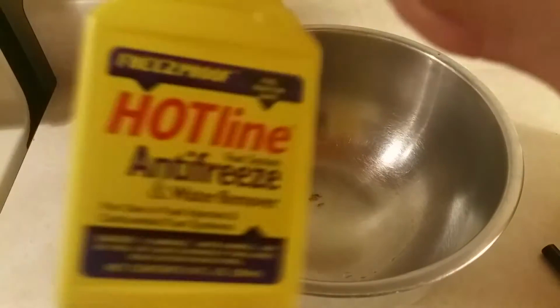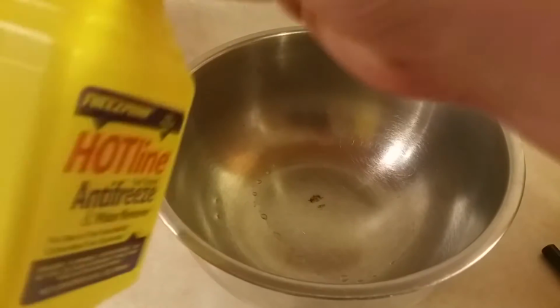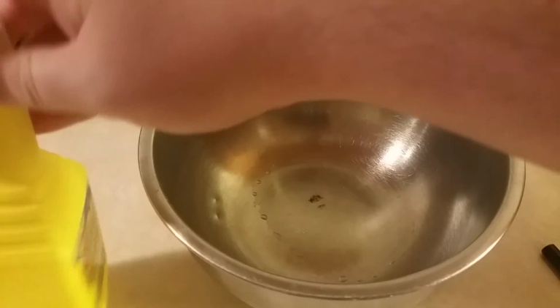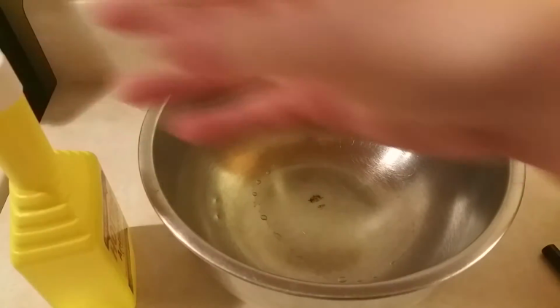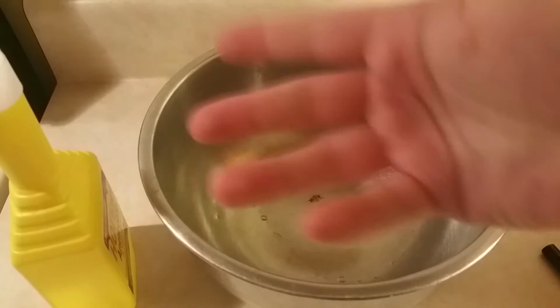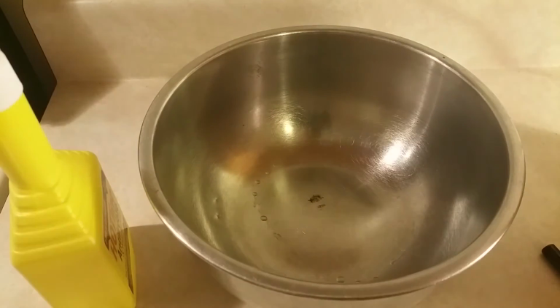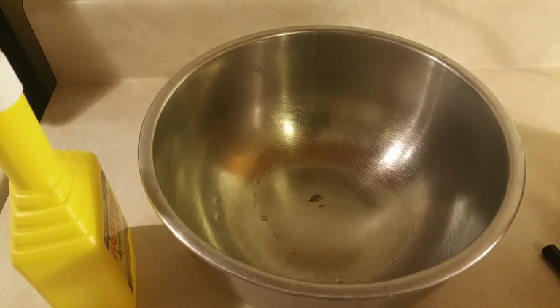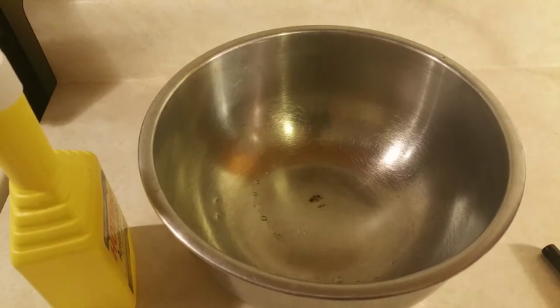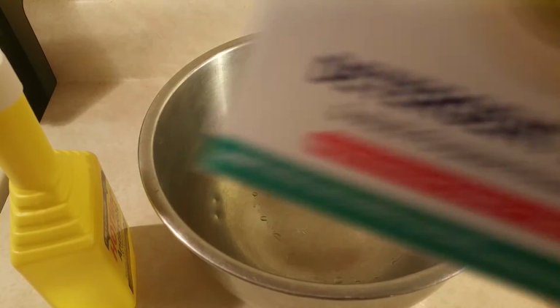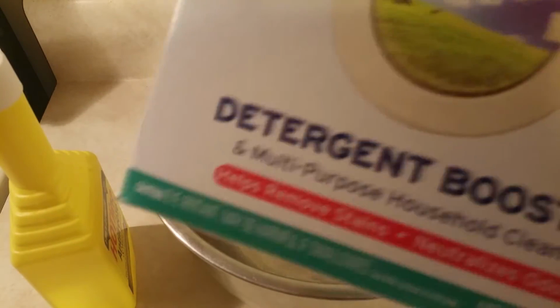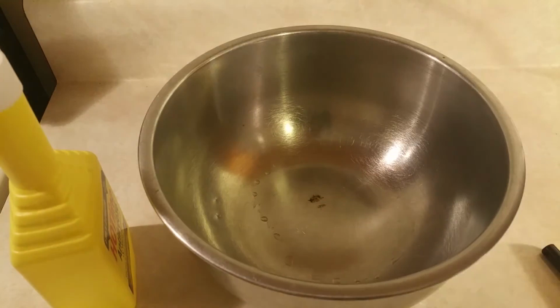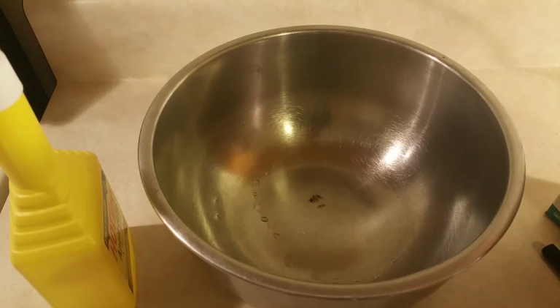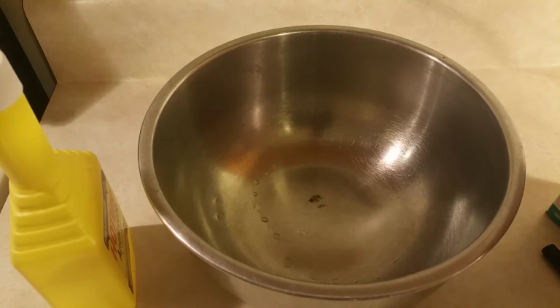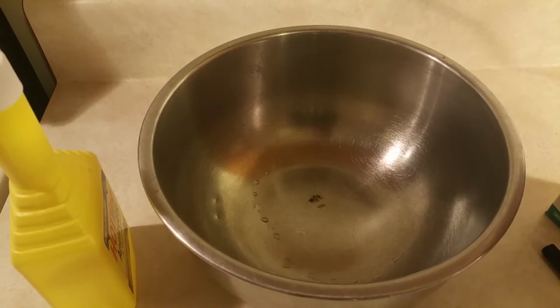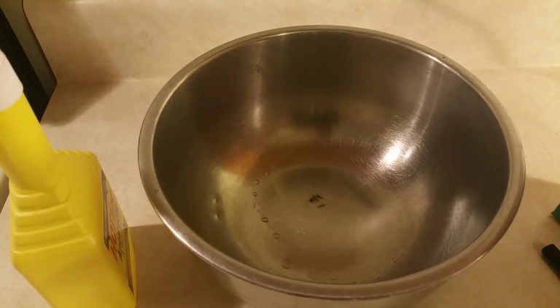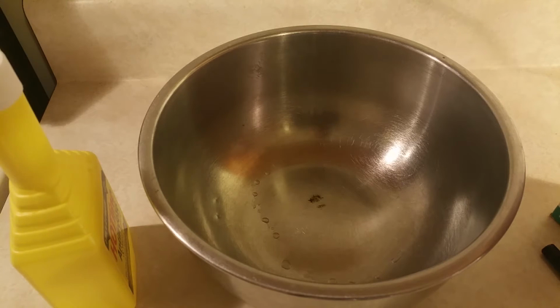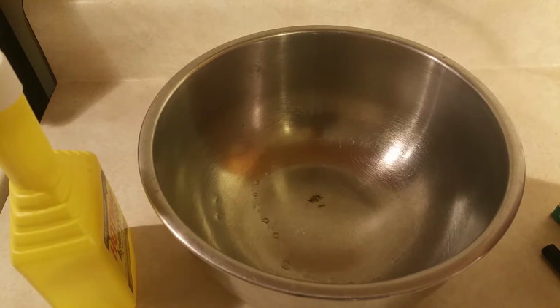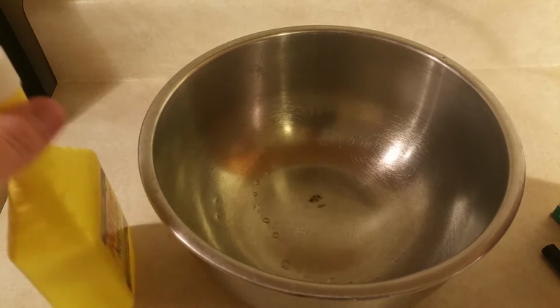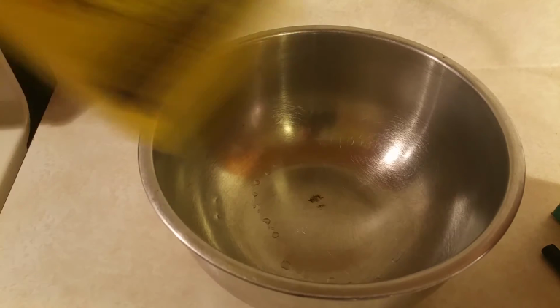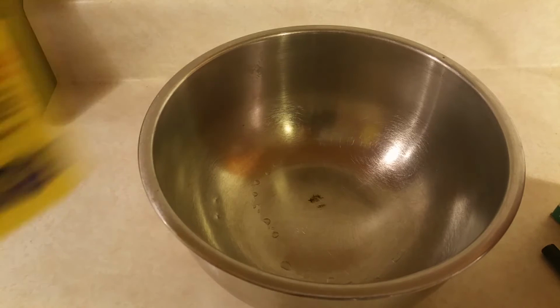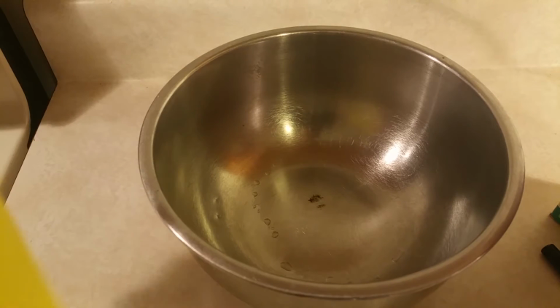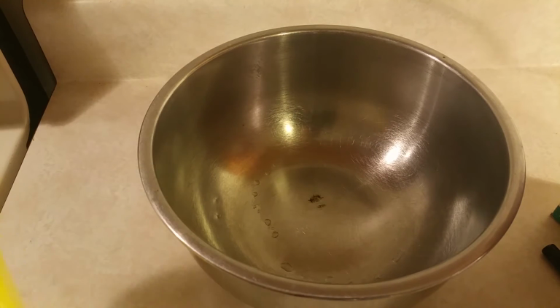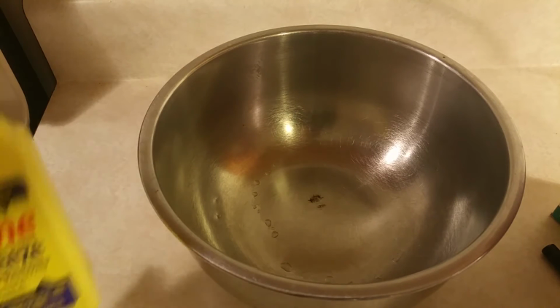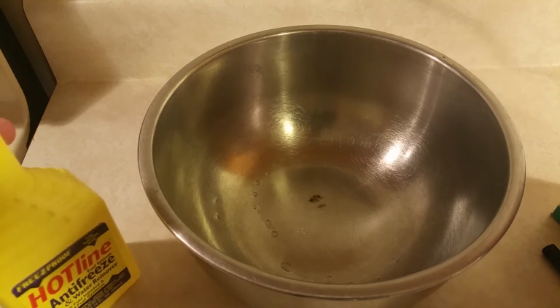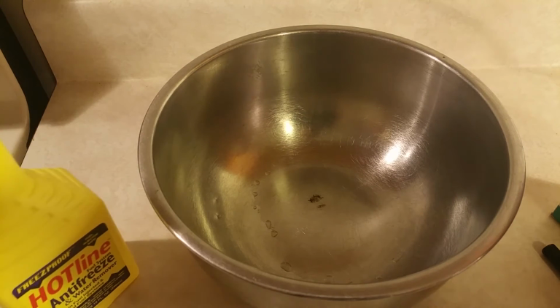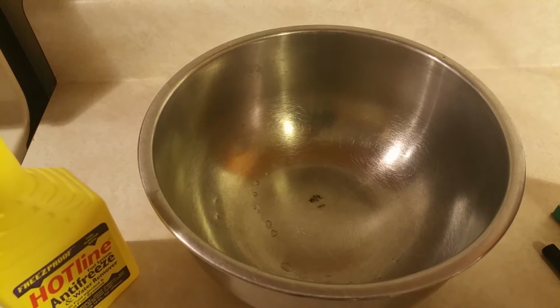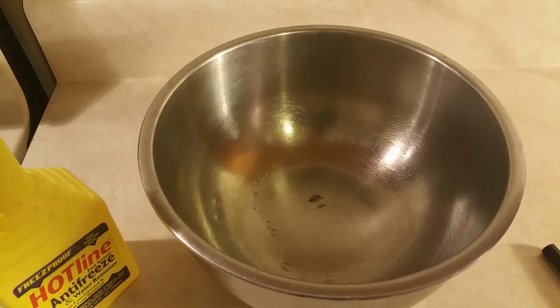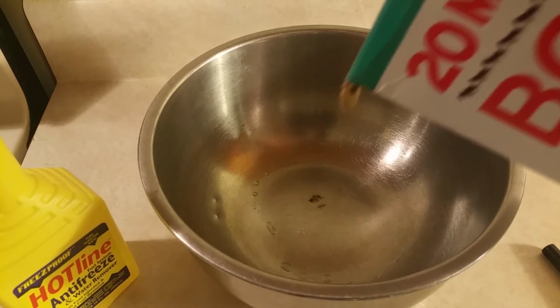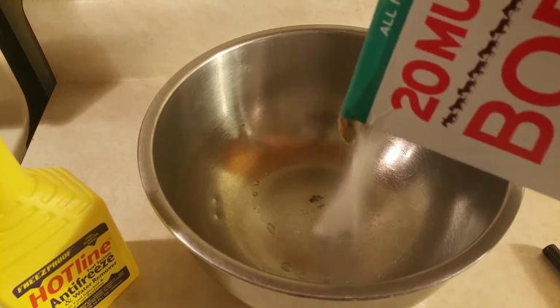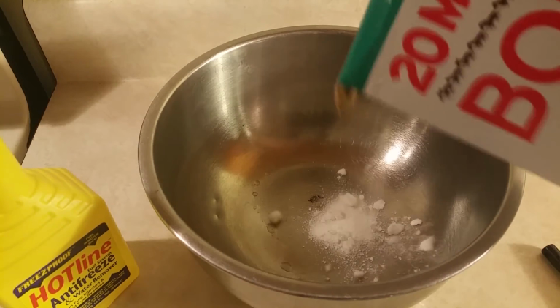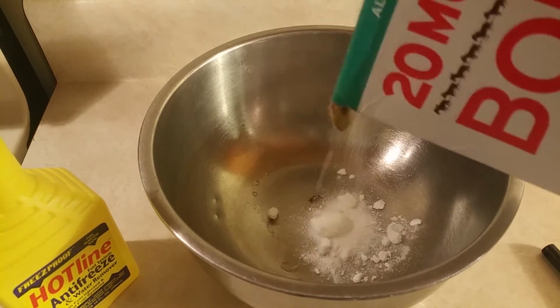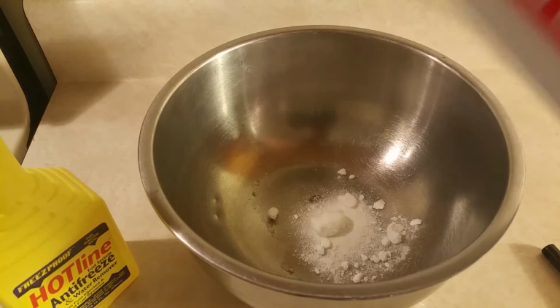You're also going to need borax, which is sold at Walmart under, well, borax. And you're going to need a heat-resistant bowl — in my case, just a stainless steel bowl. You're going to need to add the borax to the bowl and crush up any large clumps that have formed.